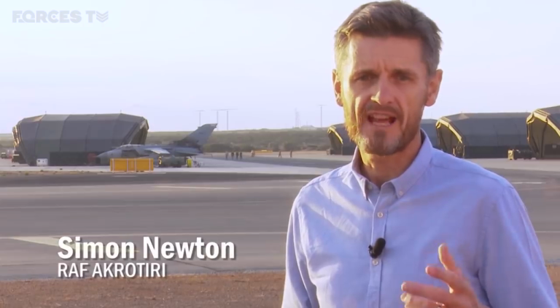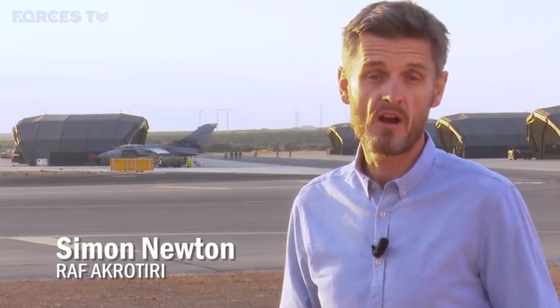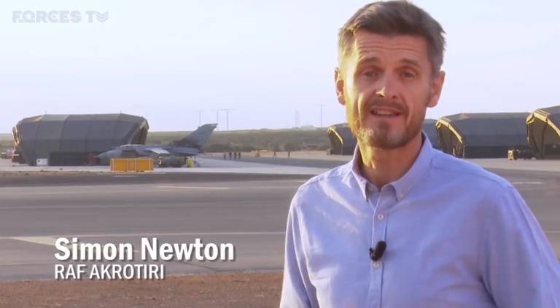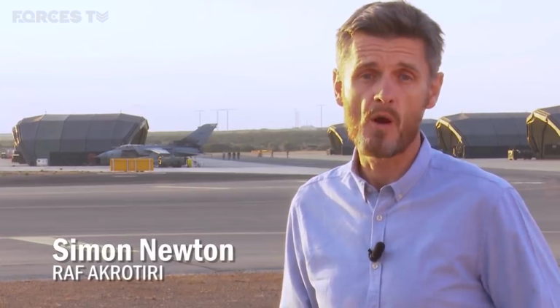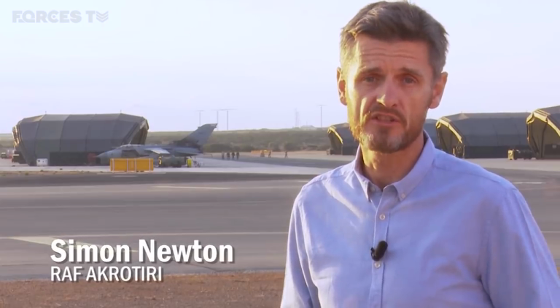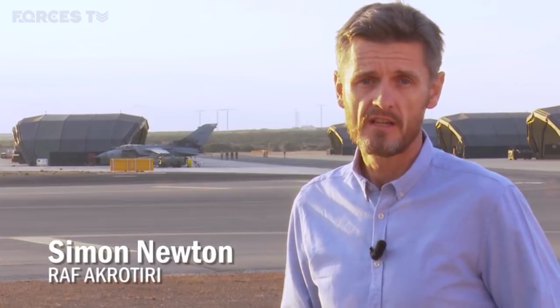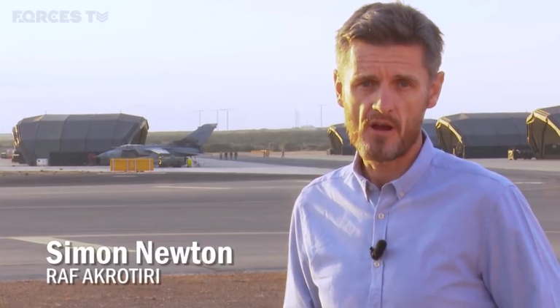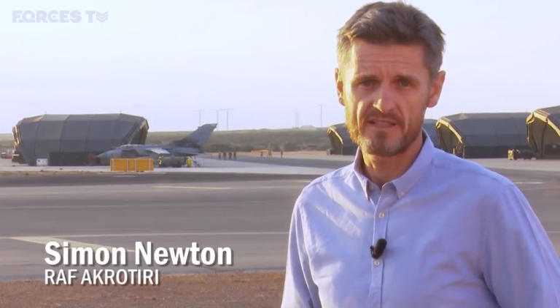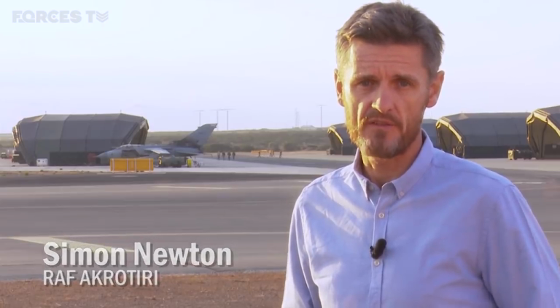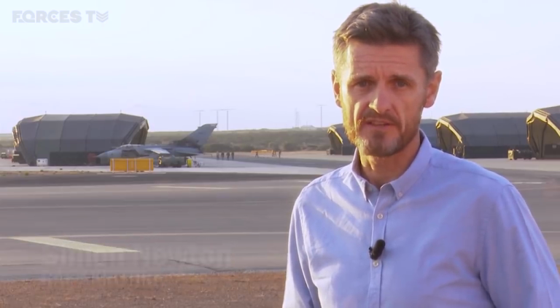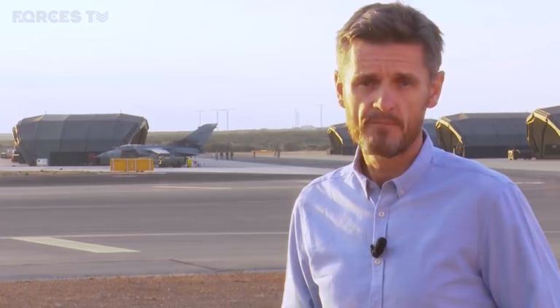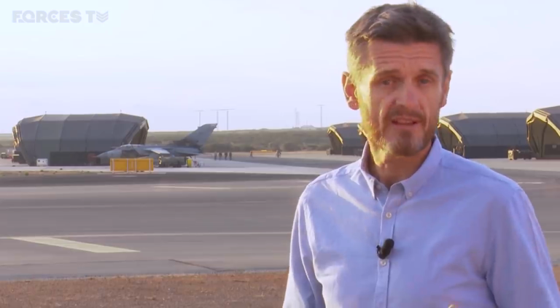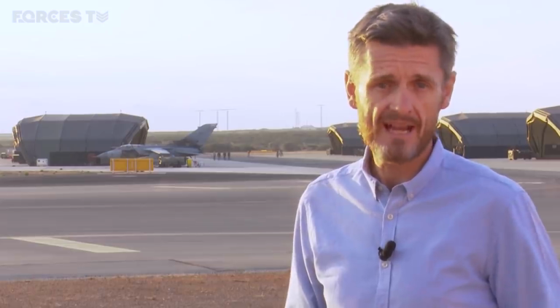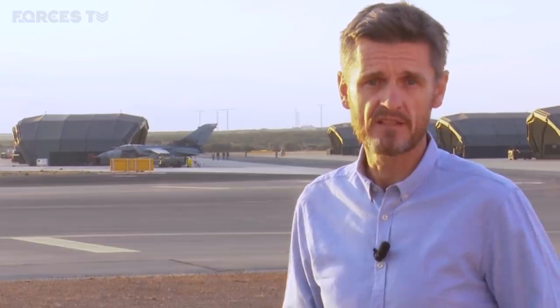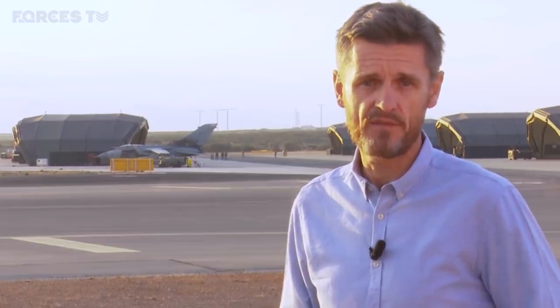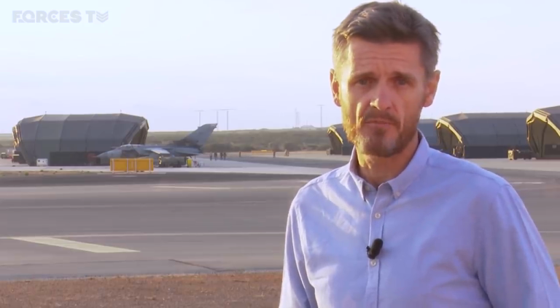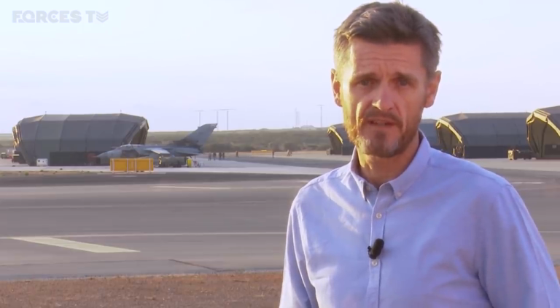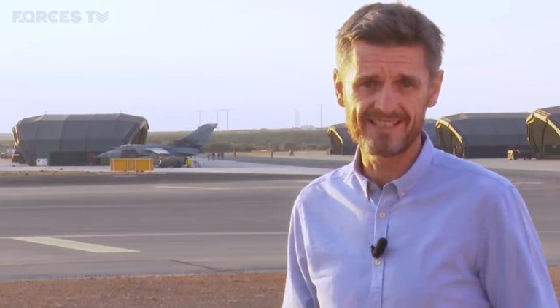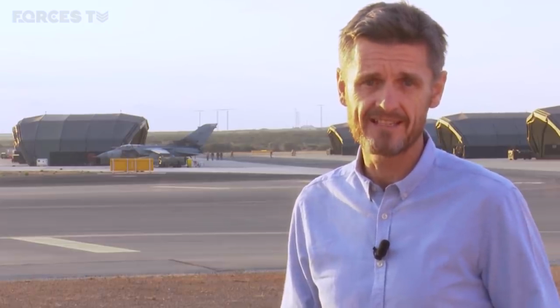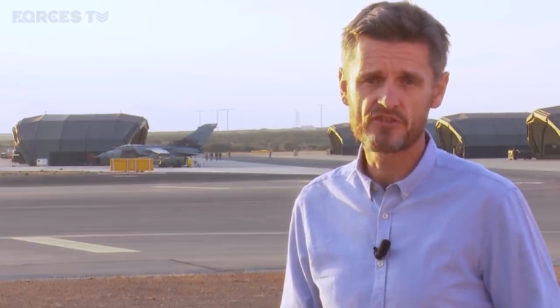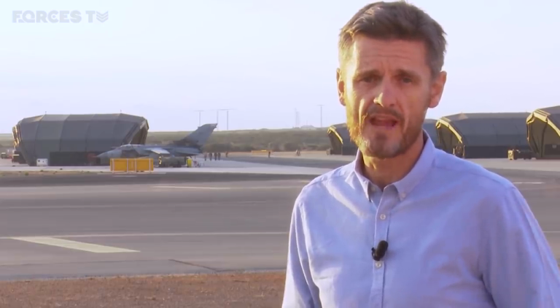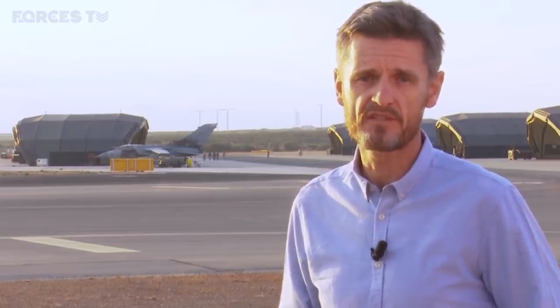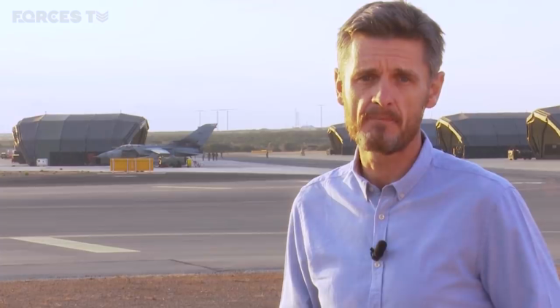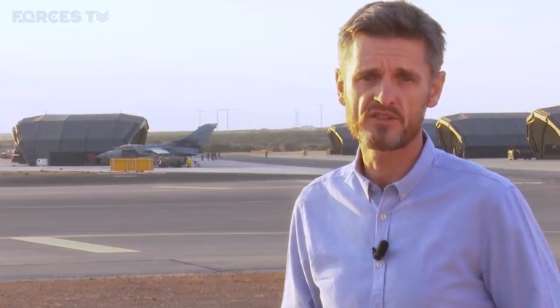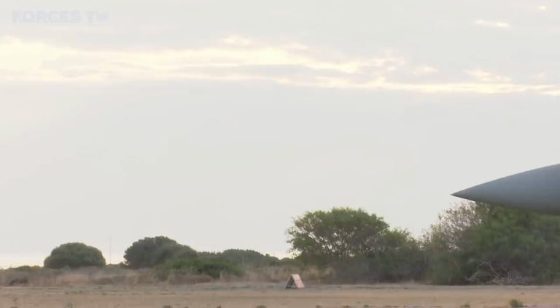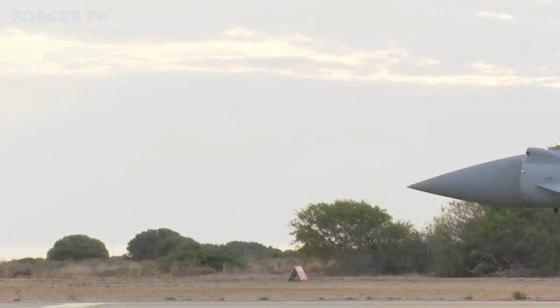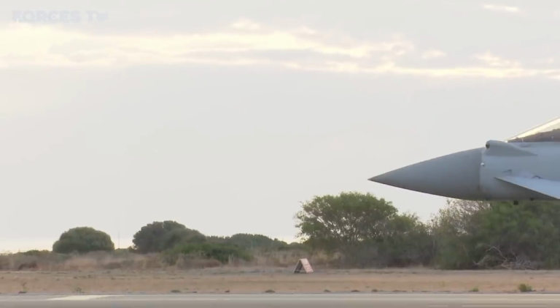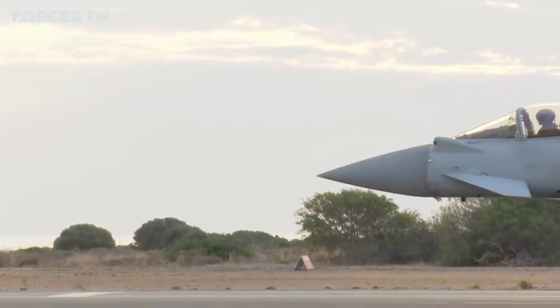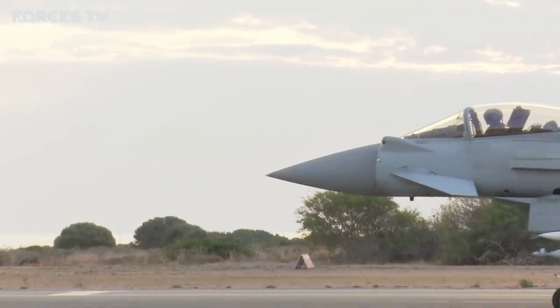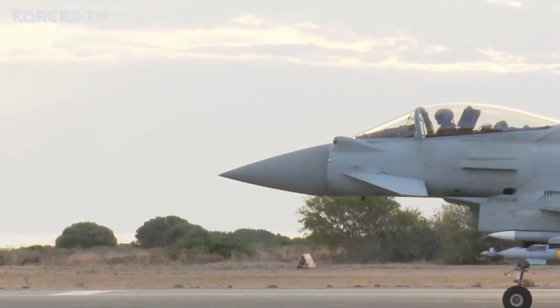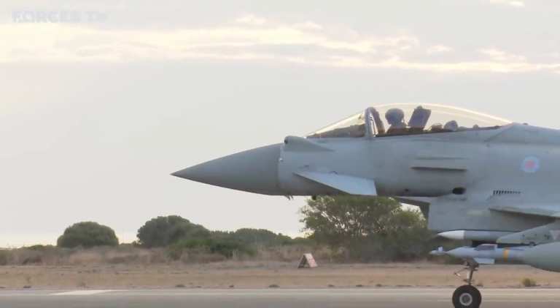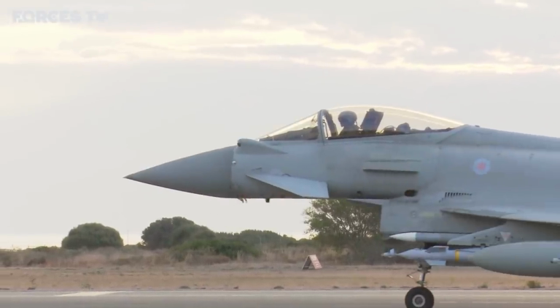For the RAF, Shader has been the highest tempo operation of the past 25 years. But with Islamic State now effectively defeated on the battlefield and contained in a small area of Syria, the question for commanders is how much longer do they continue this mission?